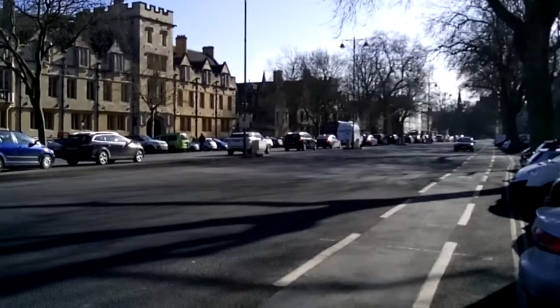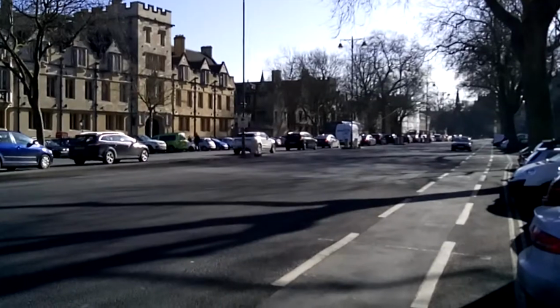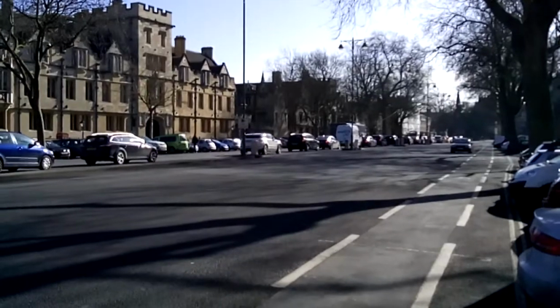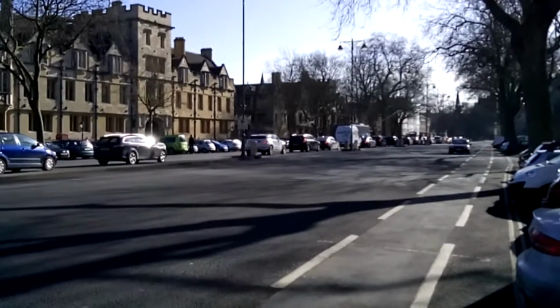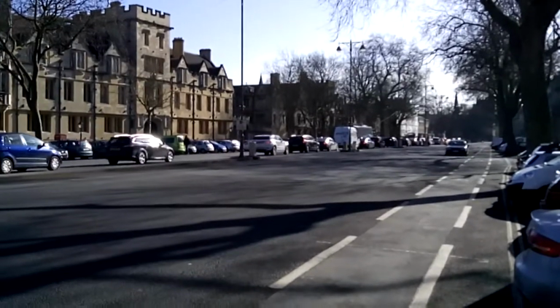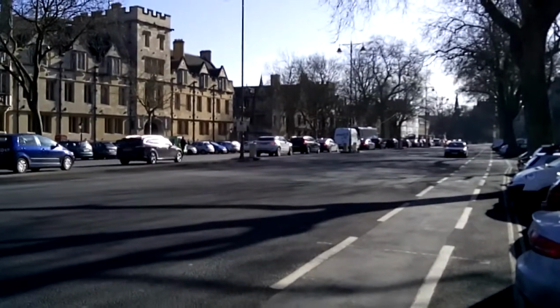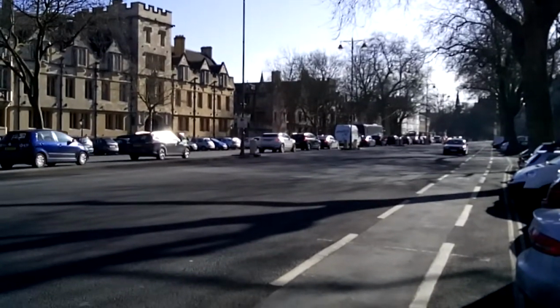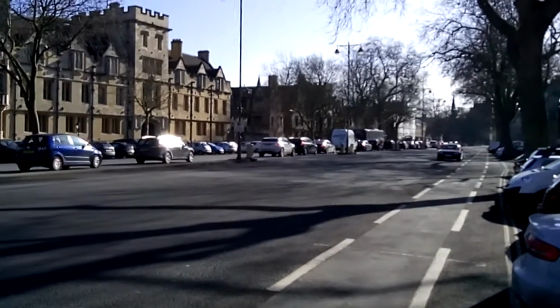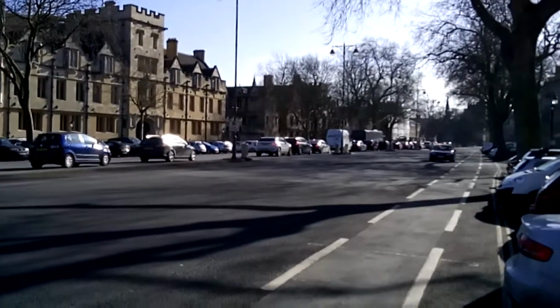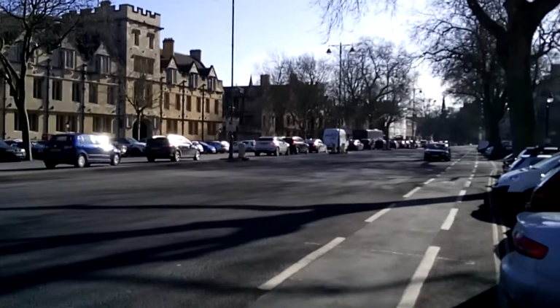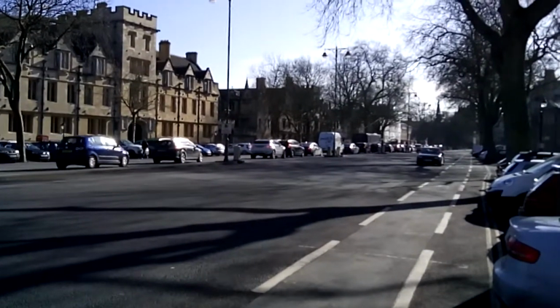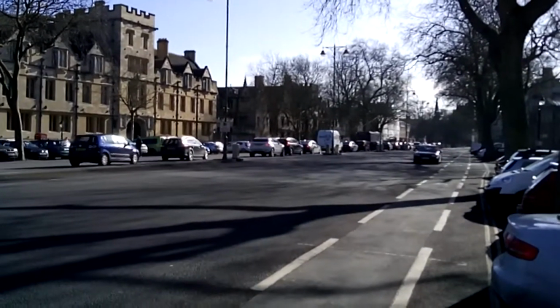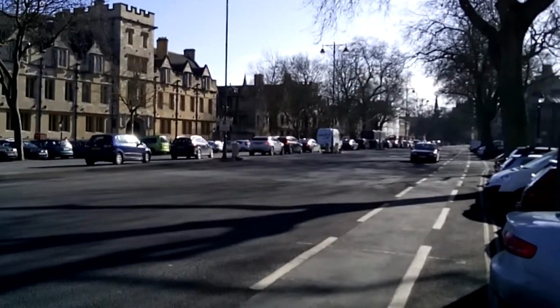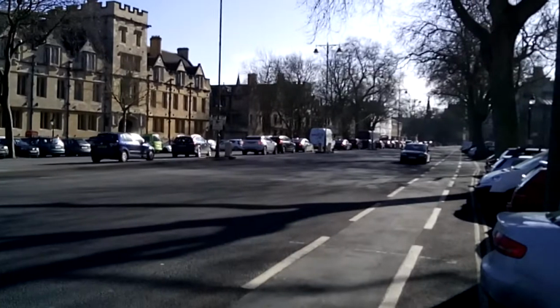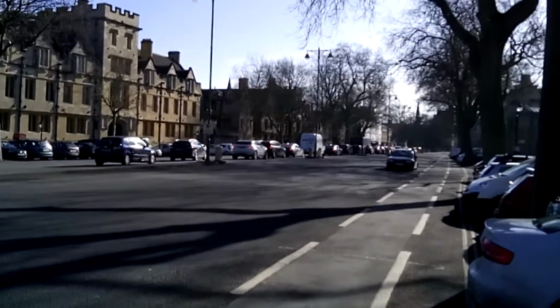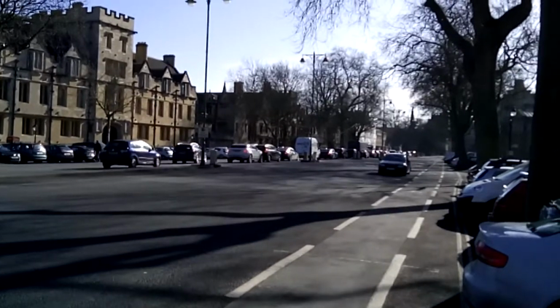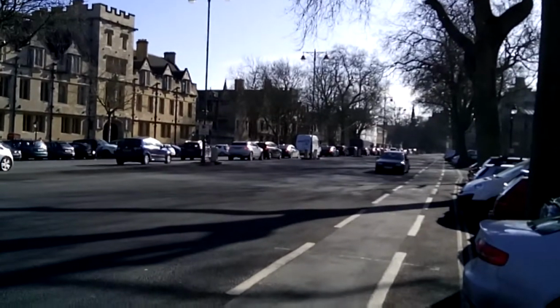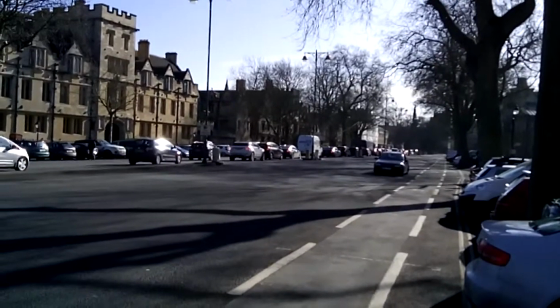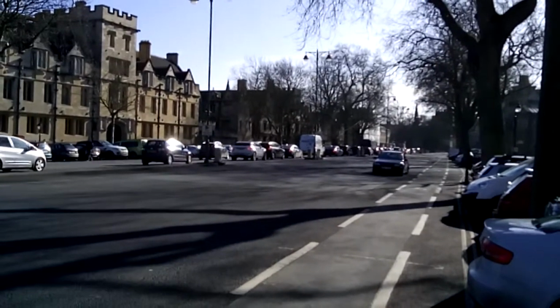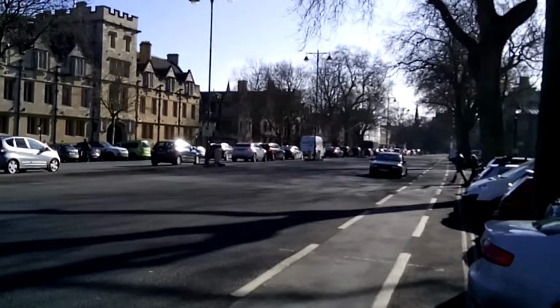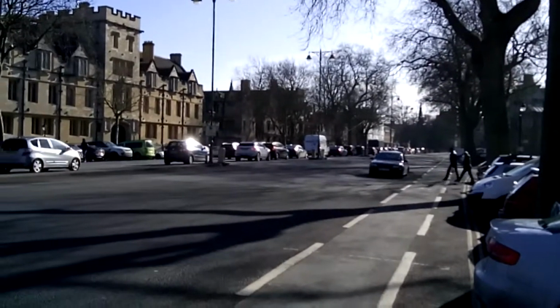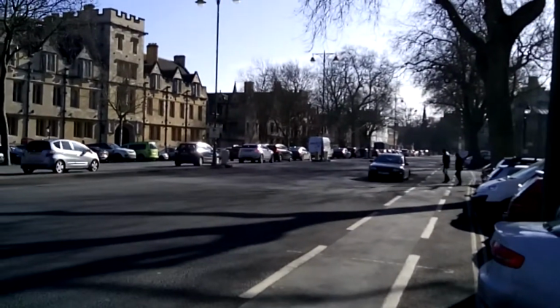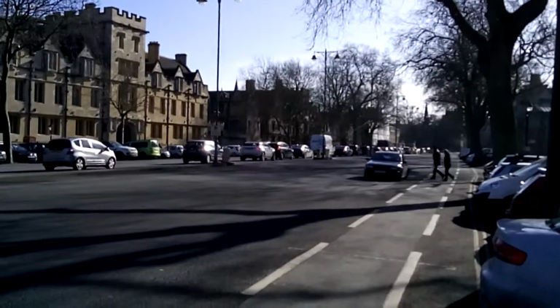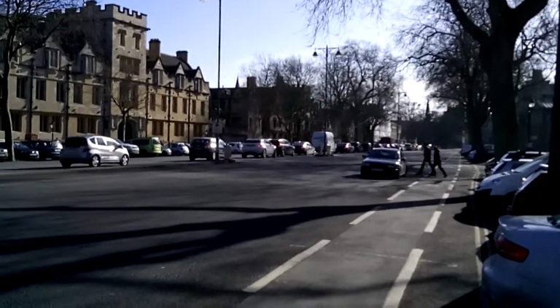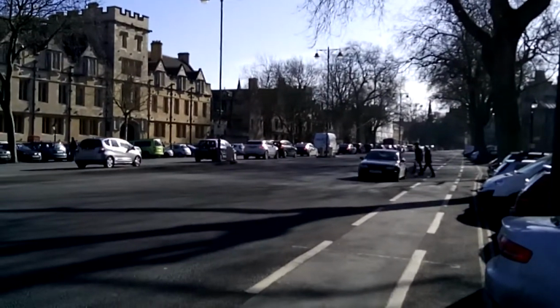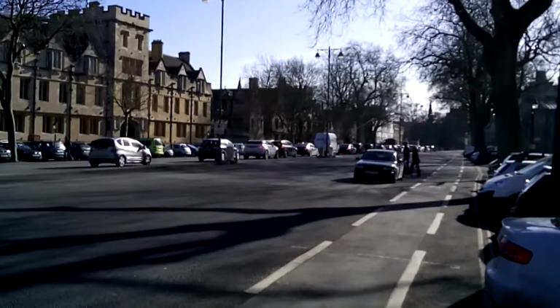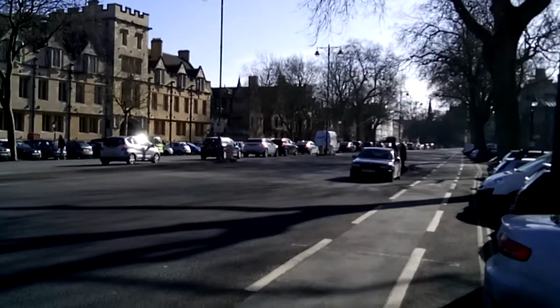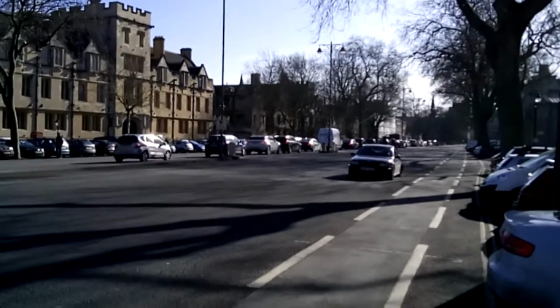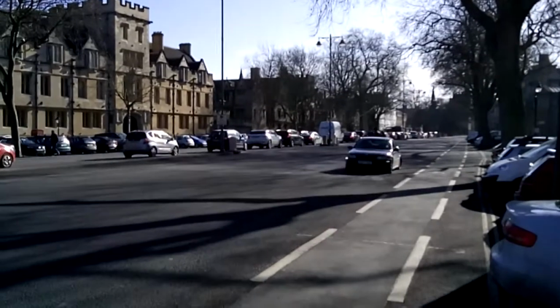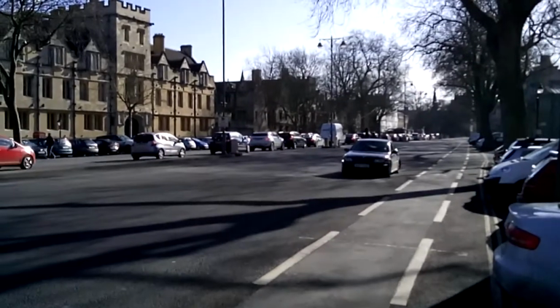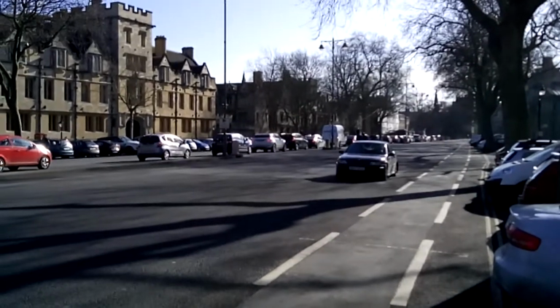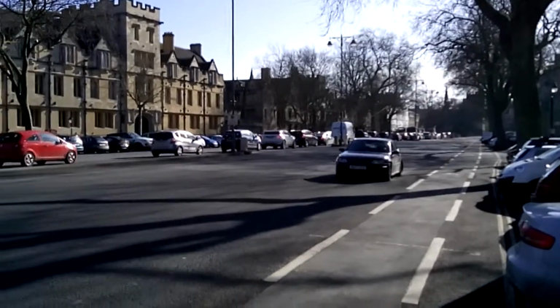Here we are down on St. Giles. This leads into the town centre, Beaumont Street, the Ashmolean Museum at the end. And then Broad Street, down where the visitor centre is and all the tourists go from, further down the high street.